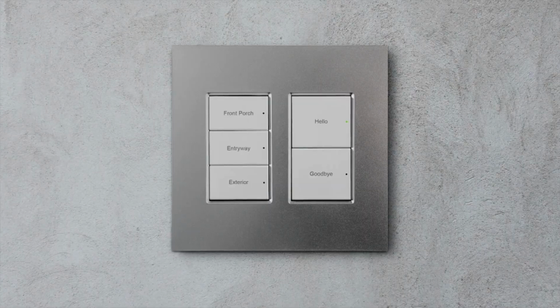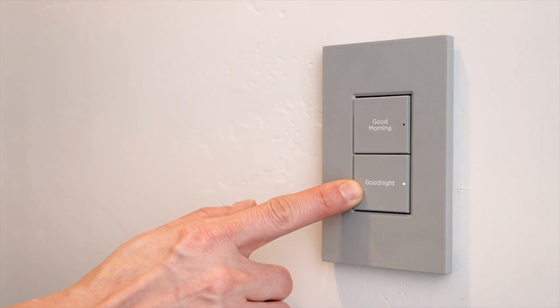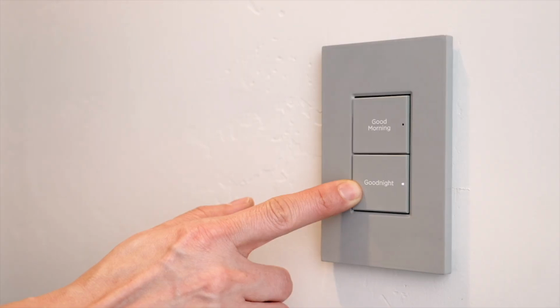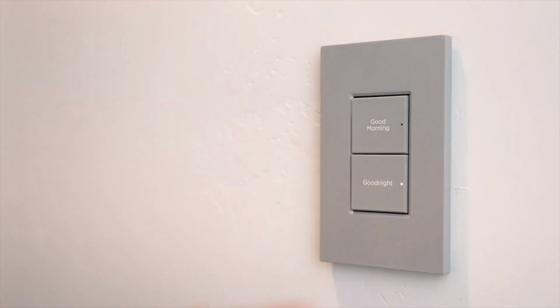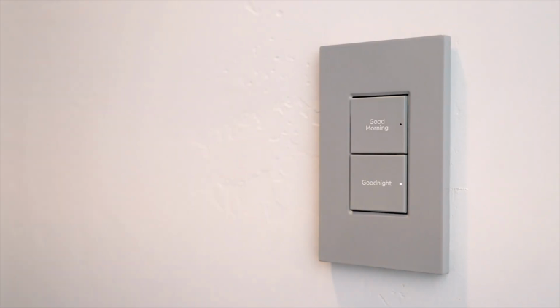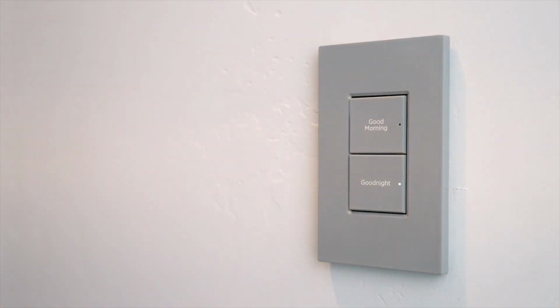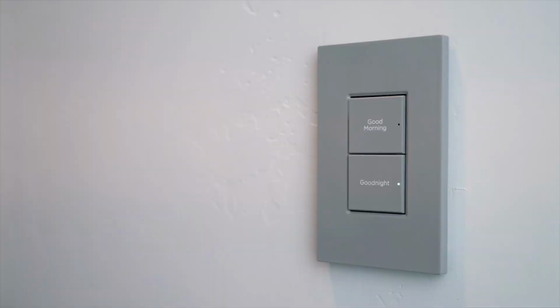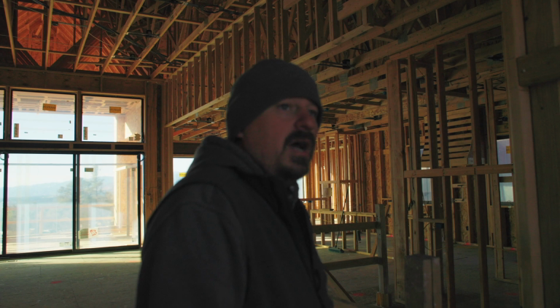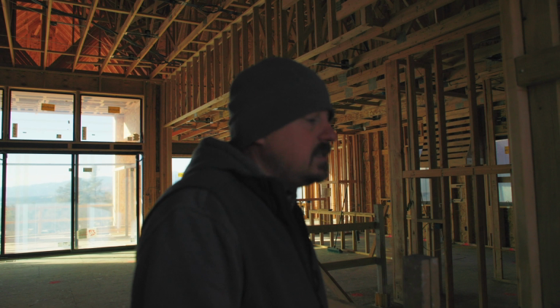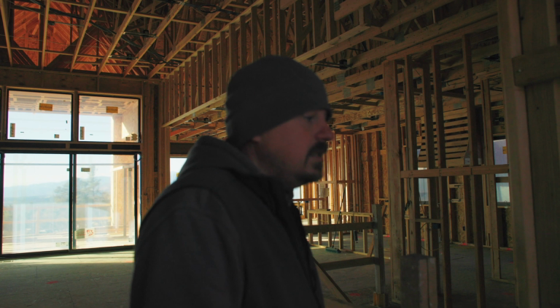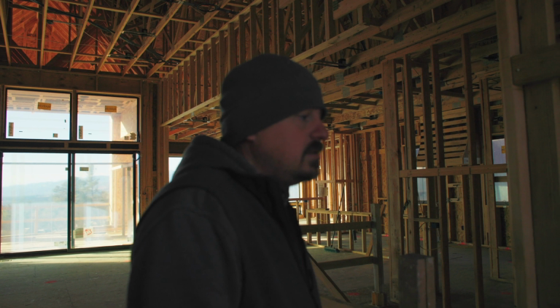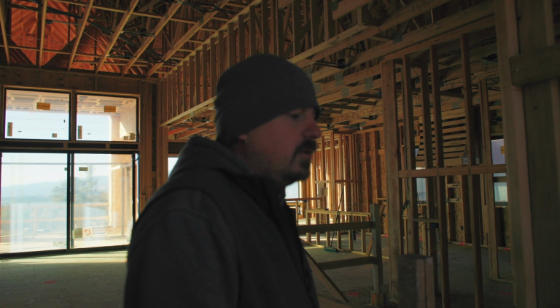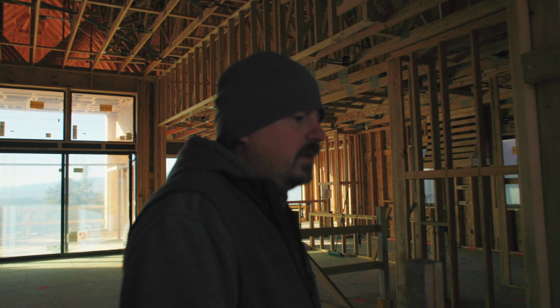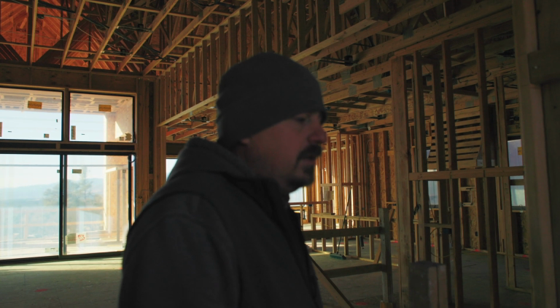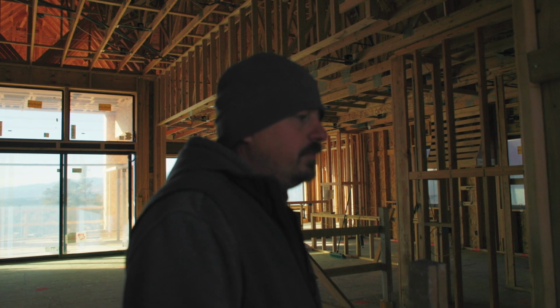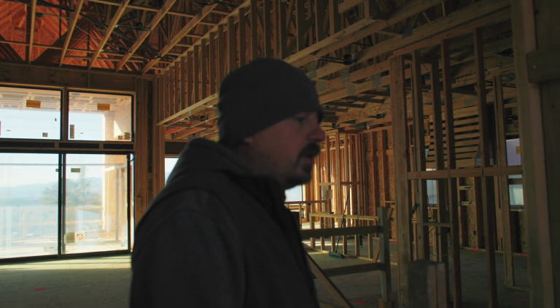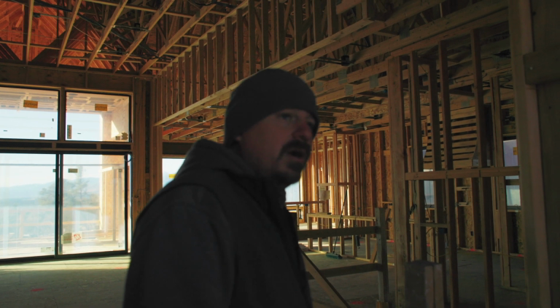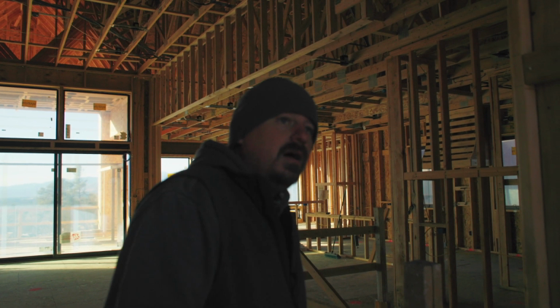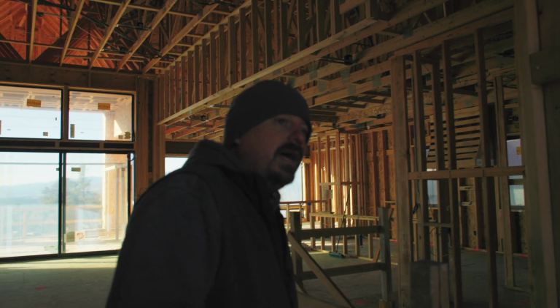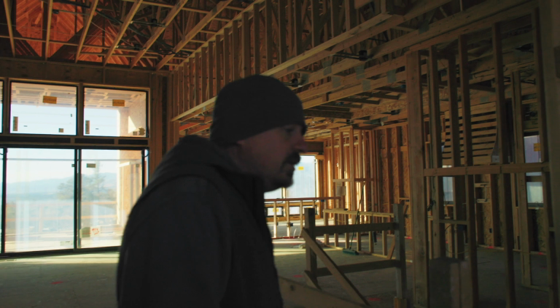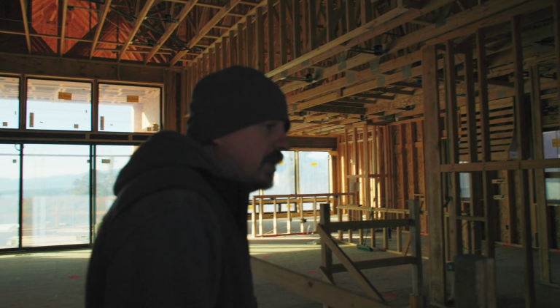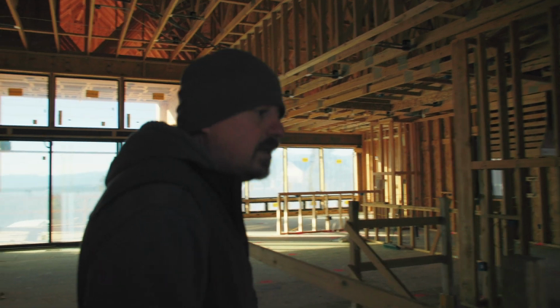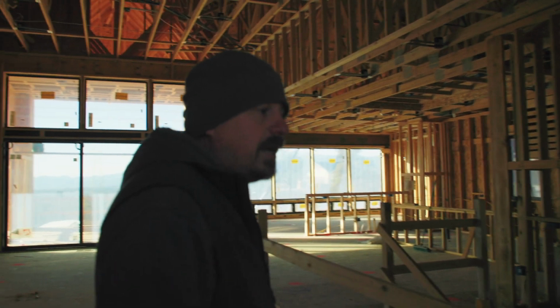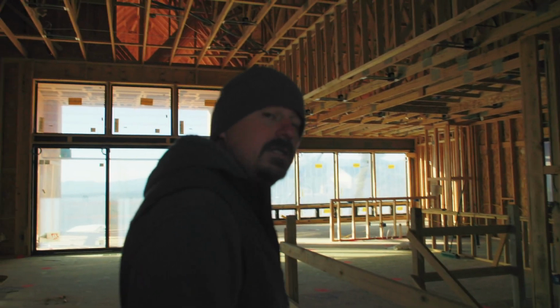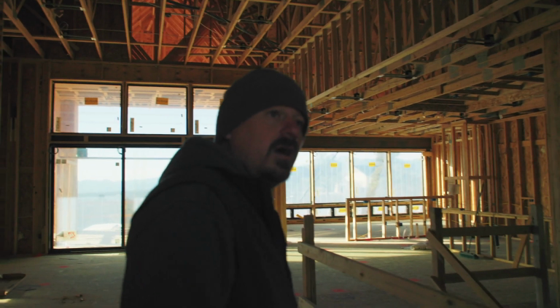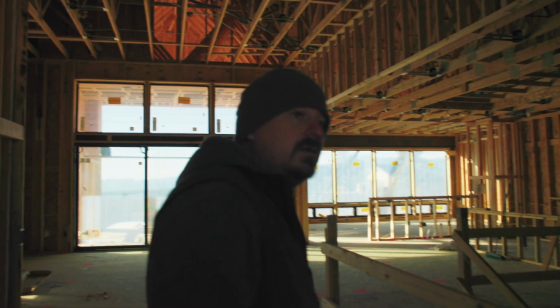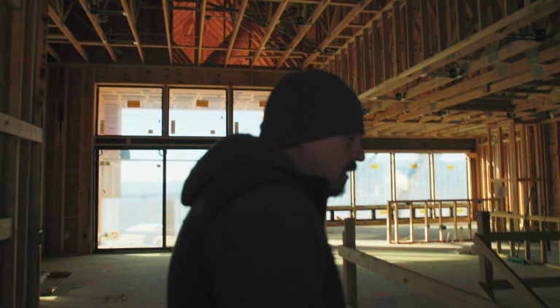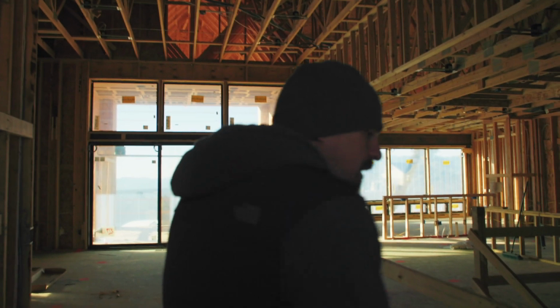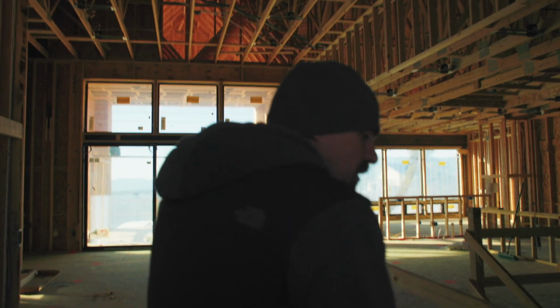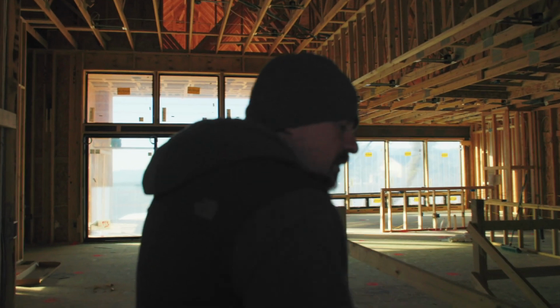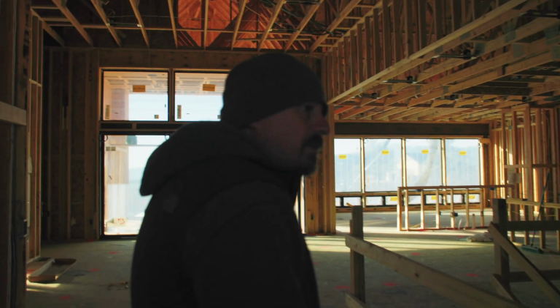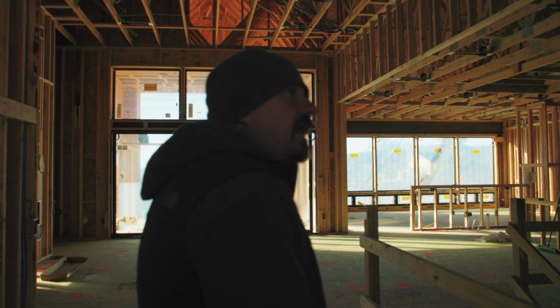They'll have sunset and sunrise scenes, so all your exterior lights automatically turn on based on the time of day.